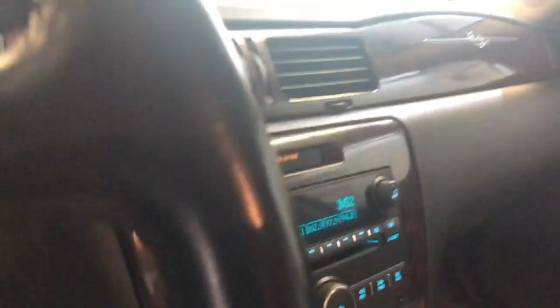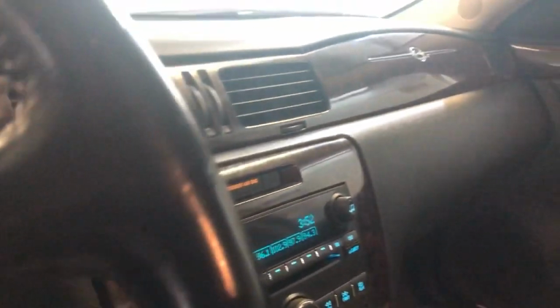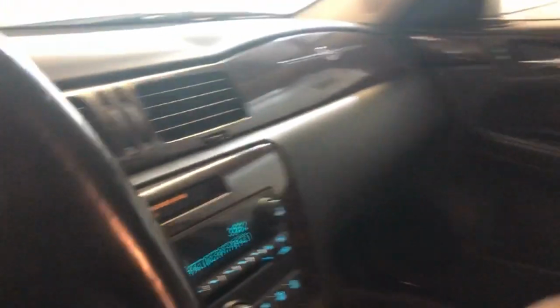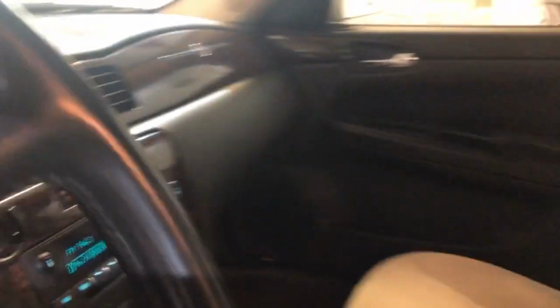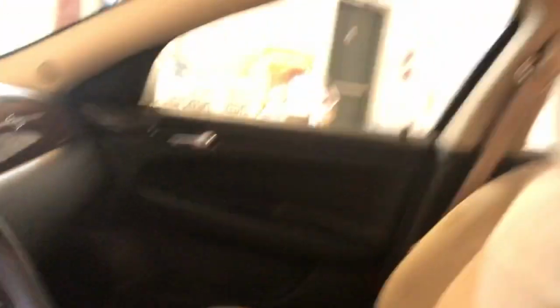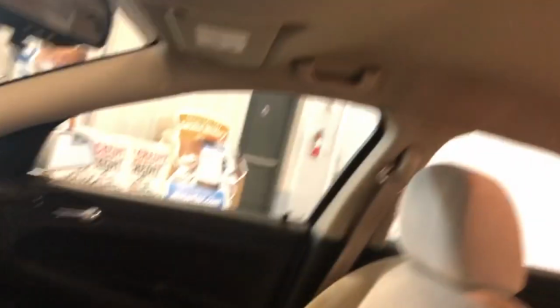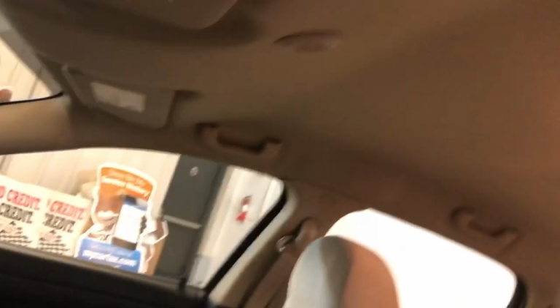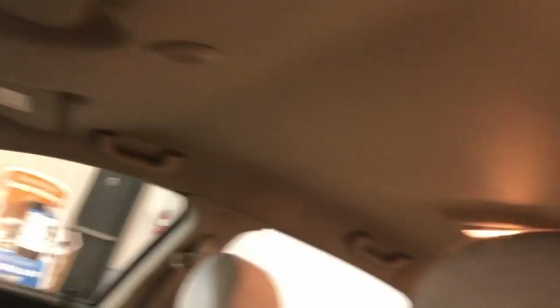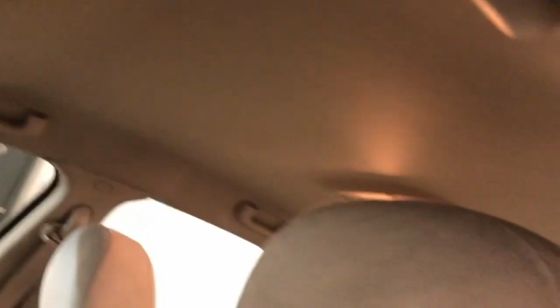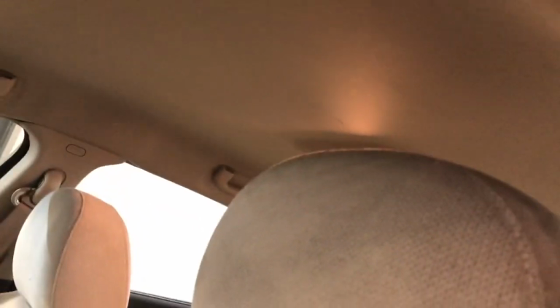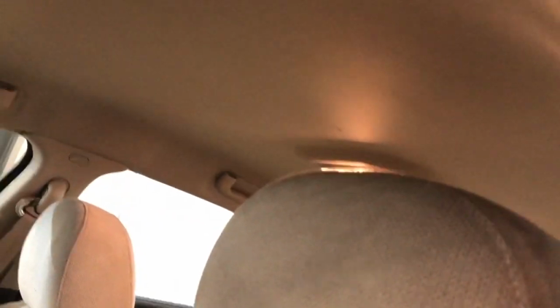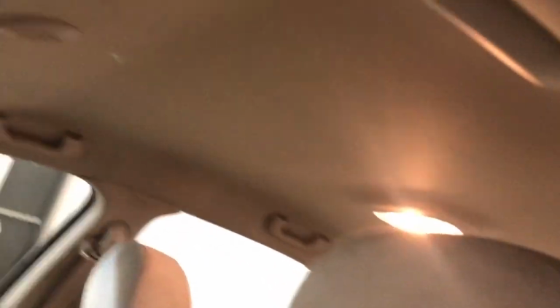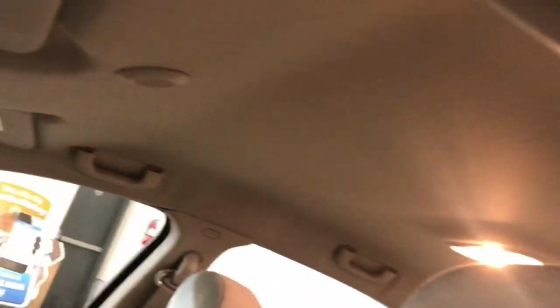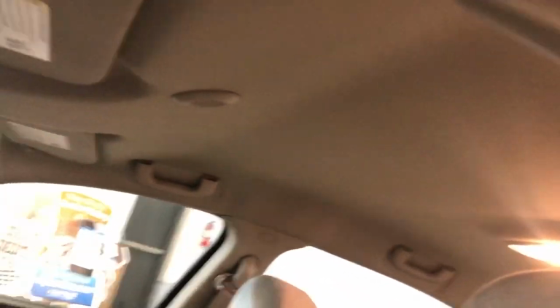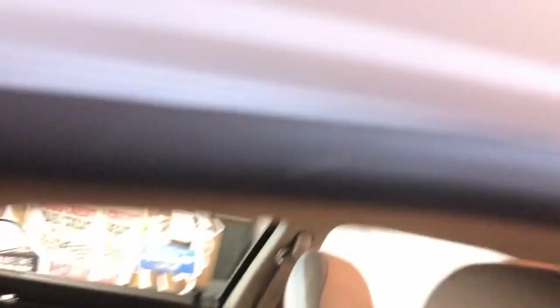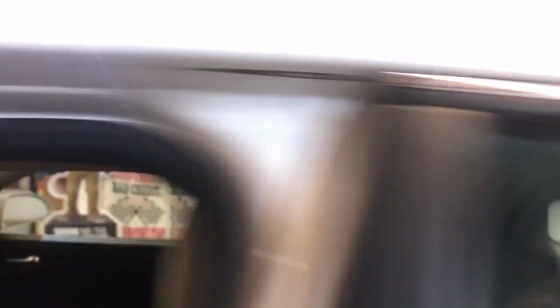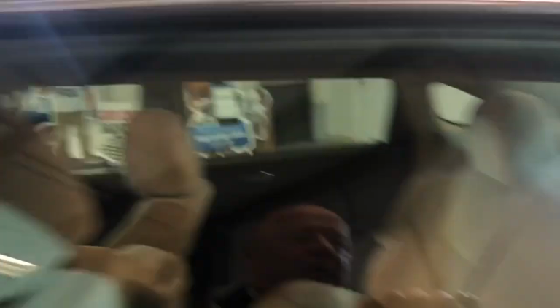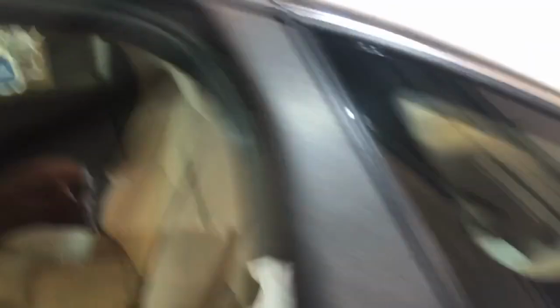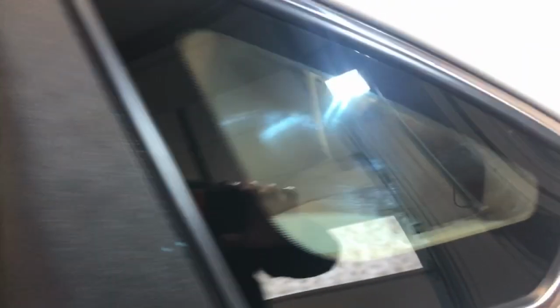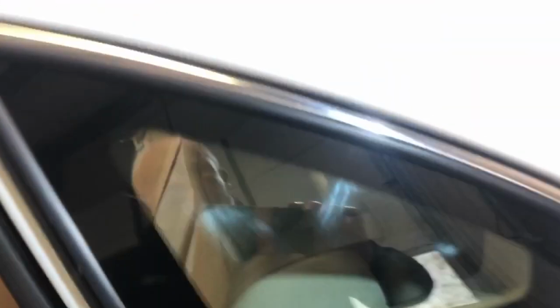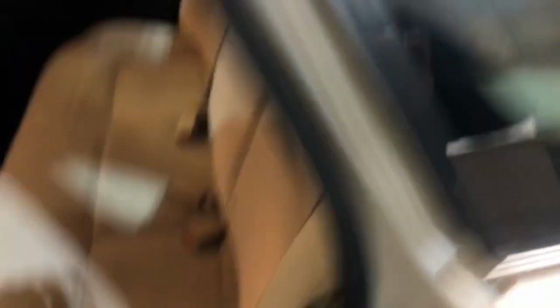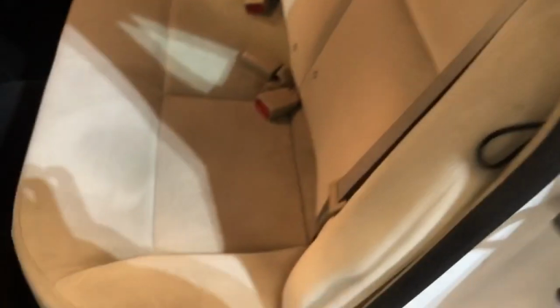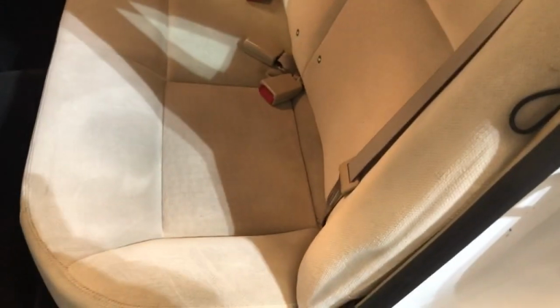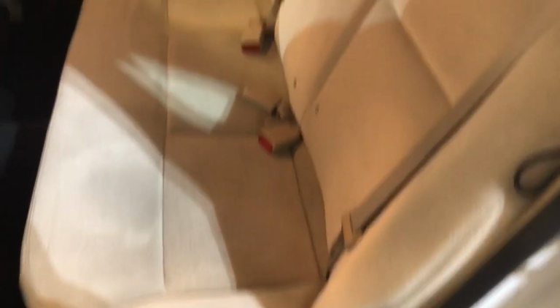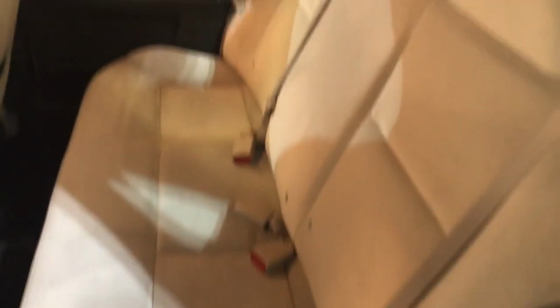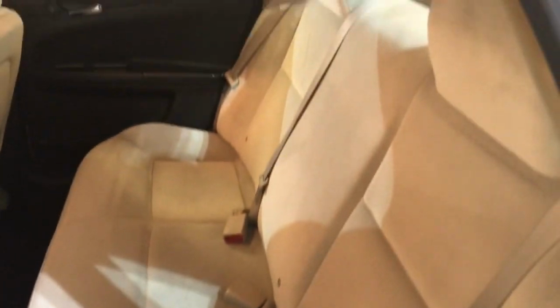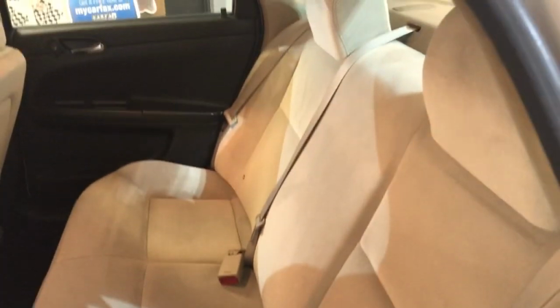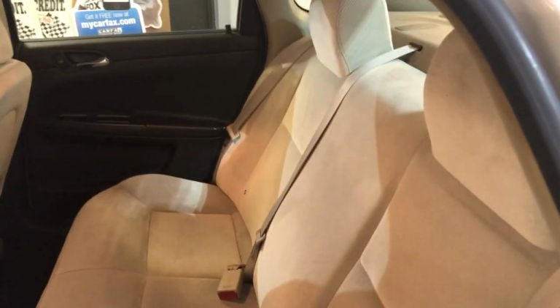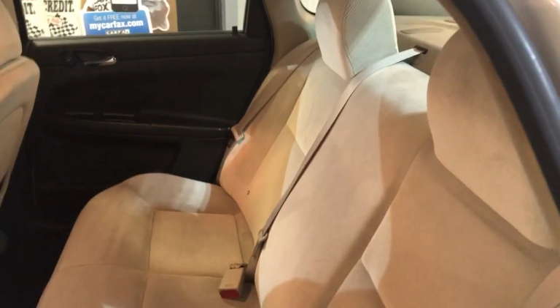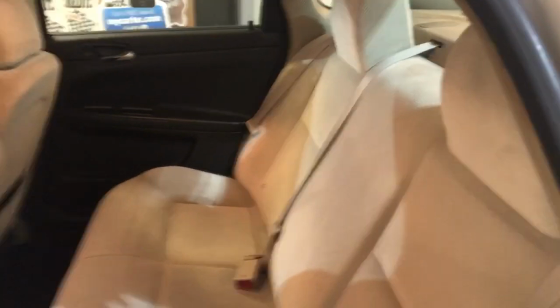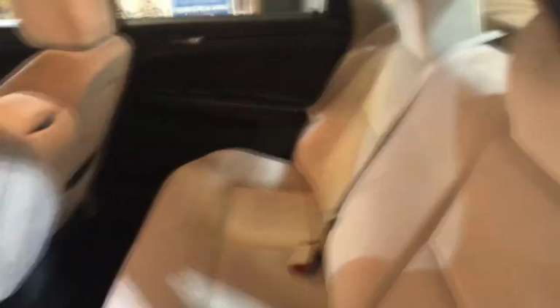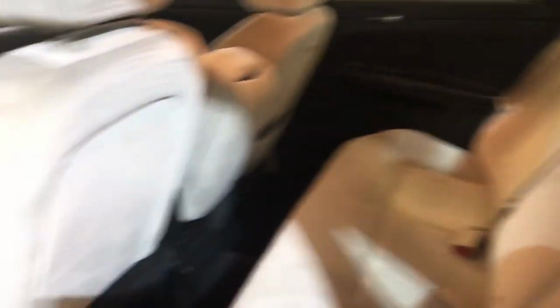Clean headliner. Here's the back seat — nice and clean.